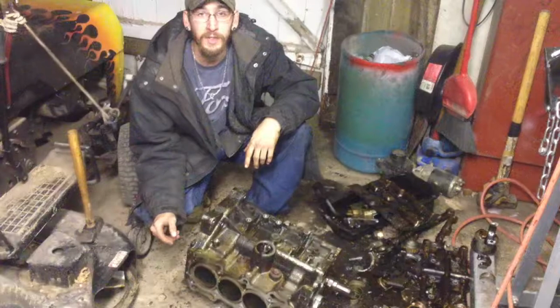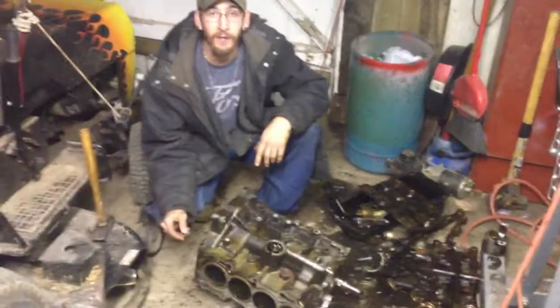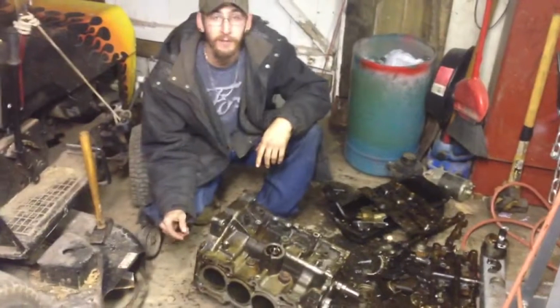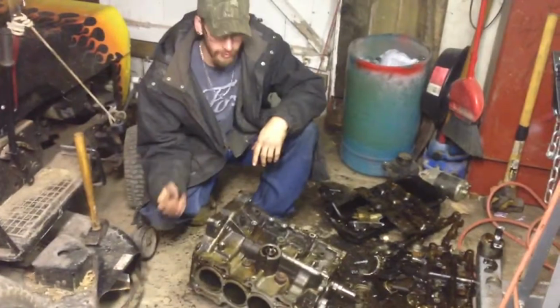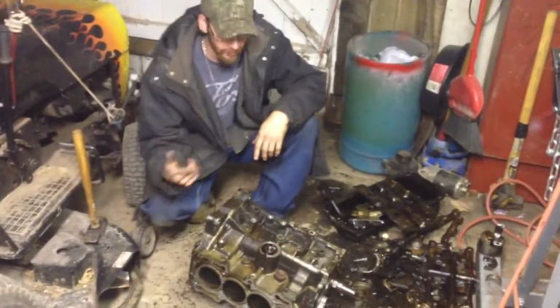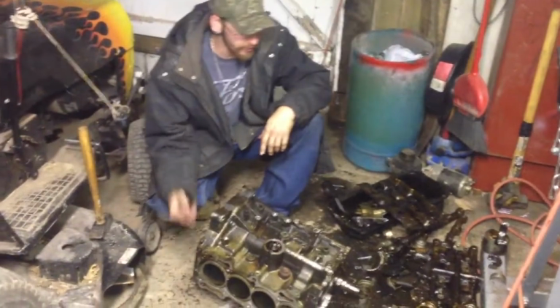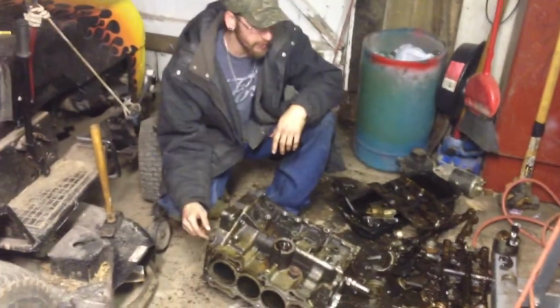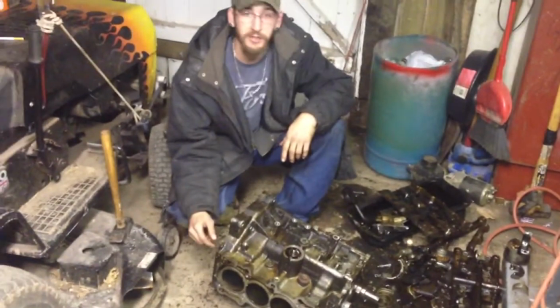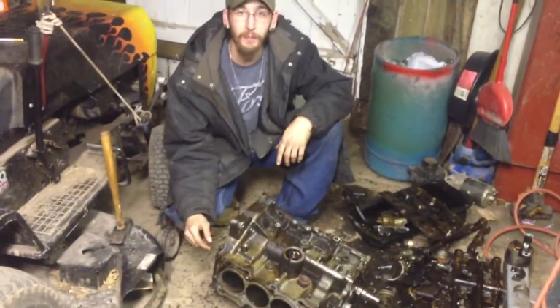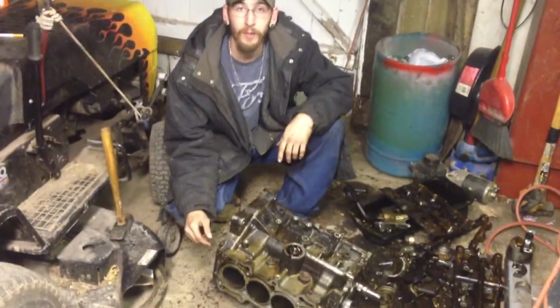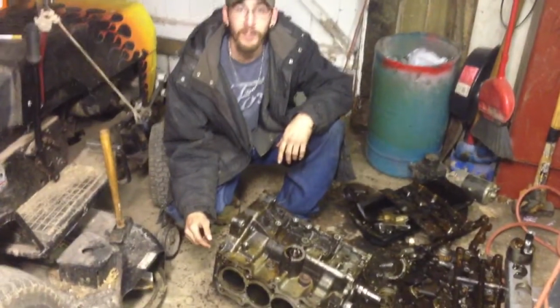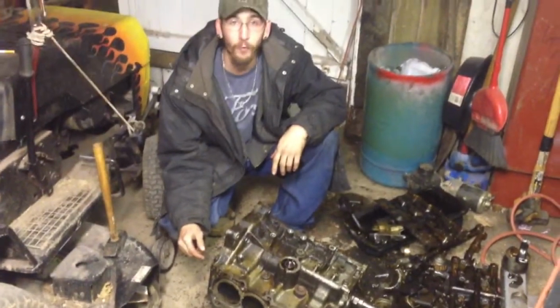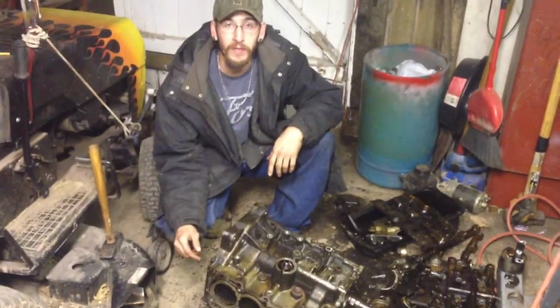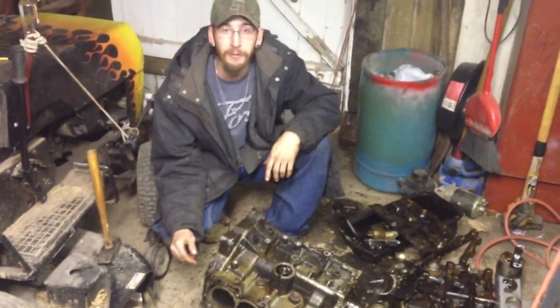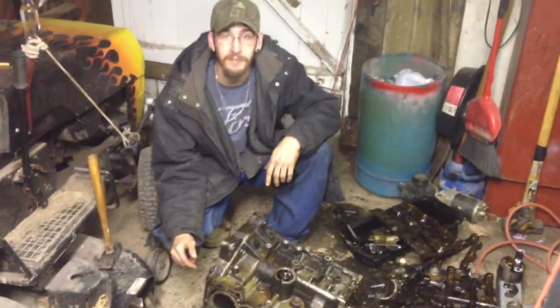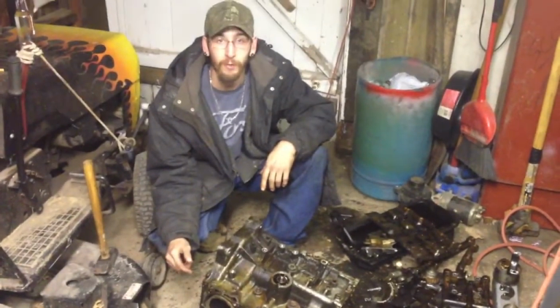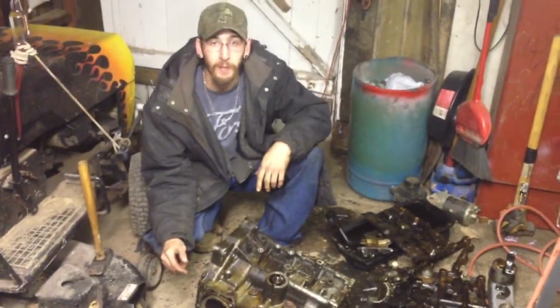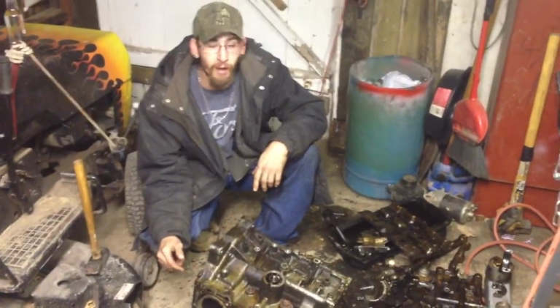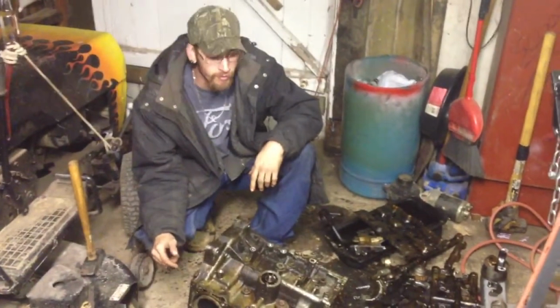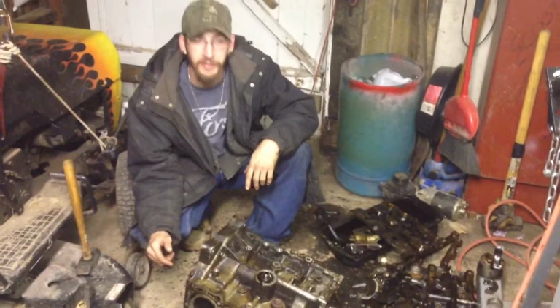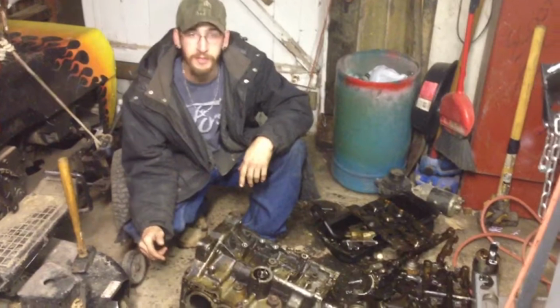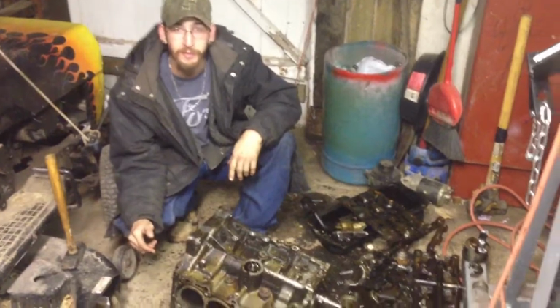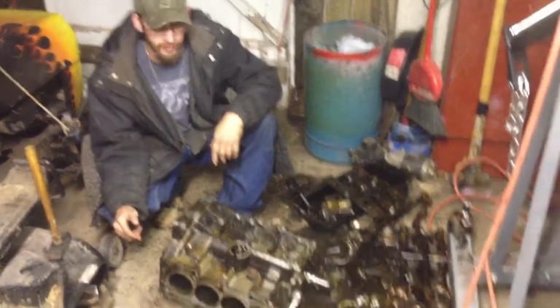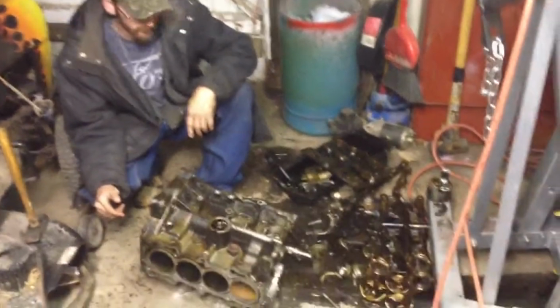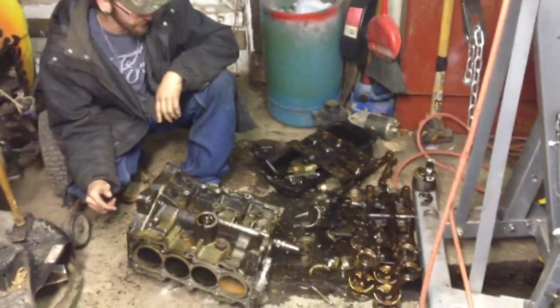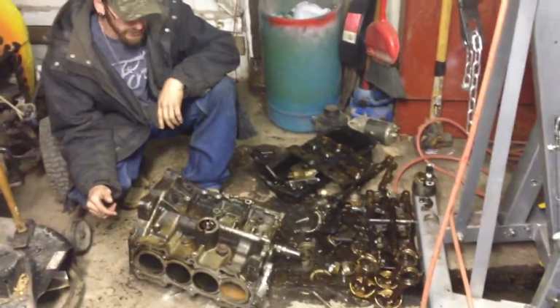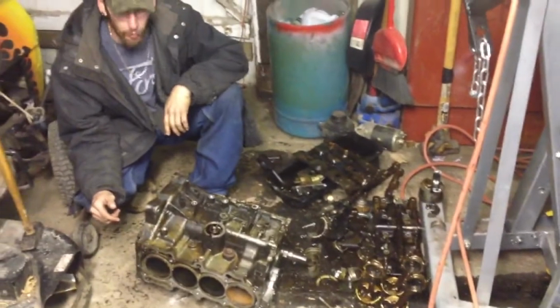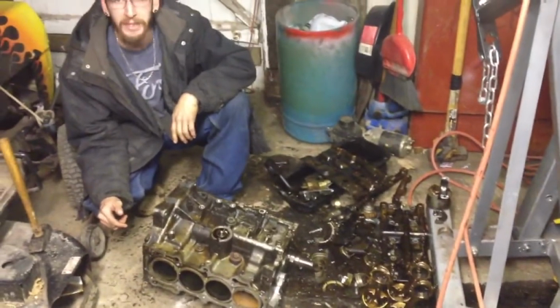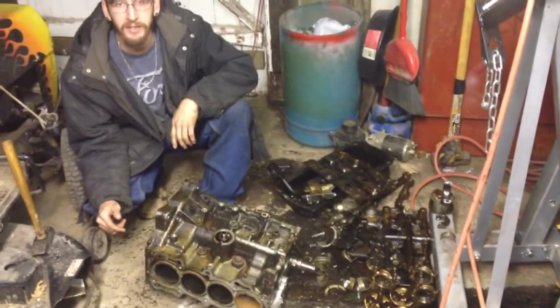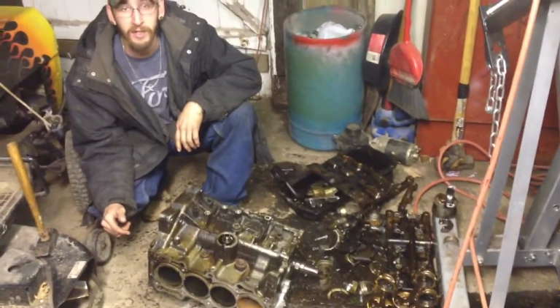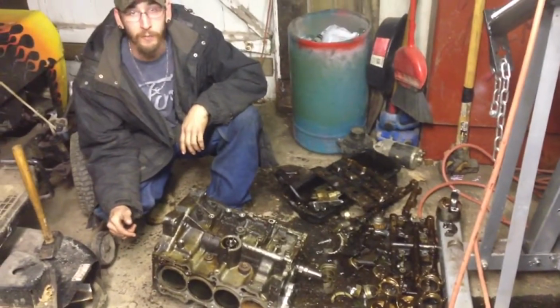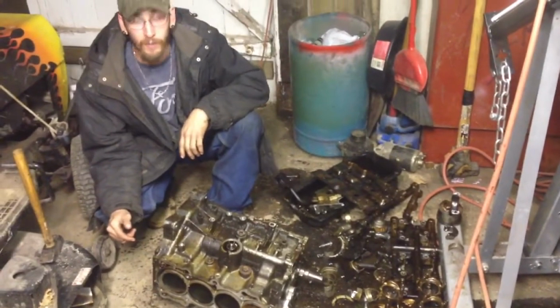What's up, y'all? We're down here at the shop, working on this 4,000 horsepower Honda engine. This ain't so beastly, I'll tell you what.